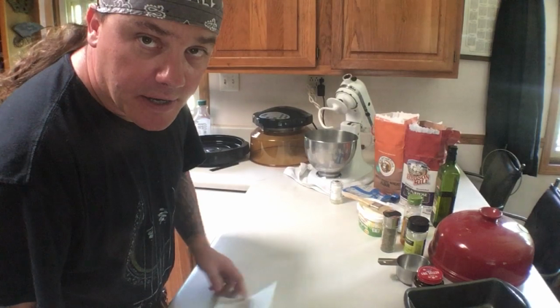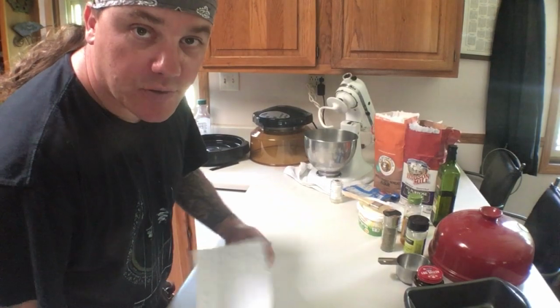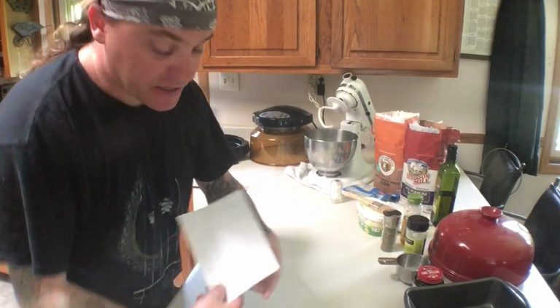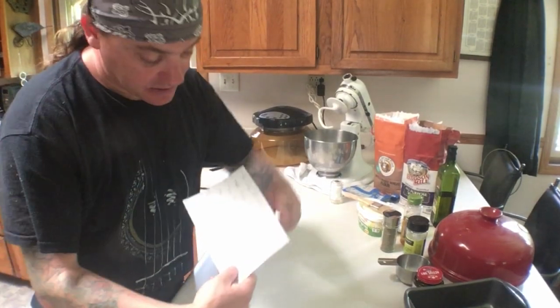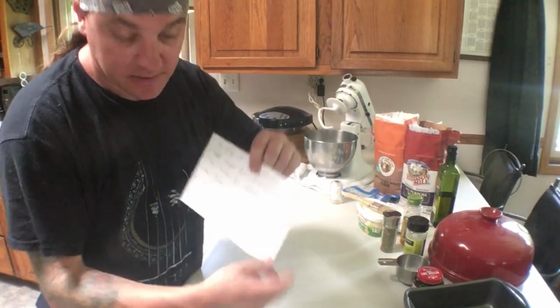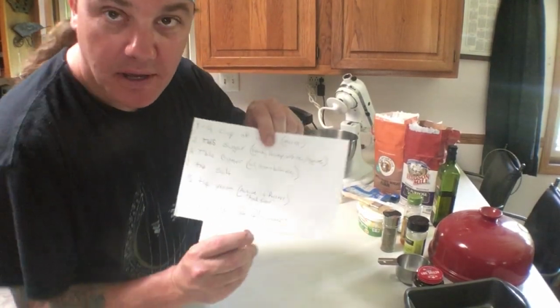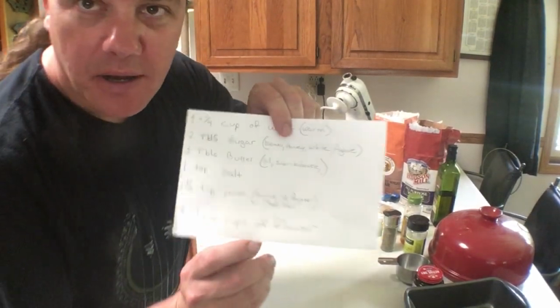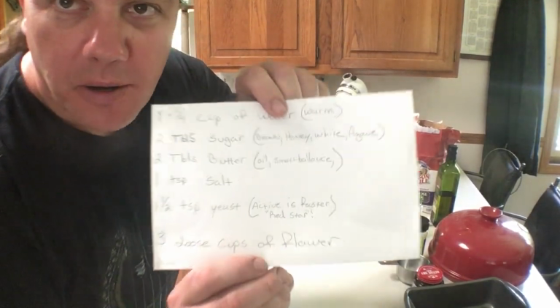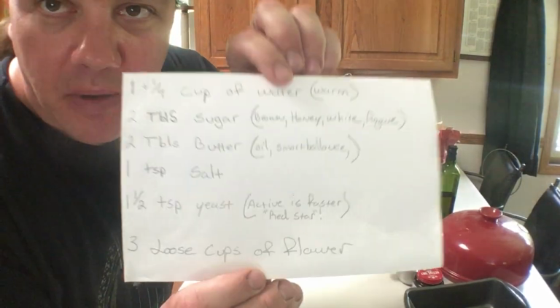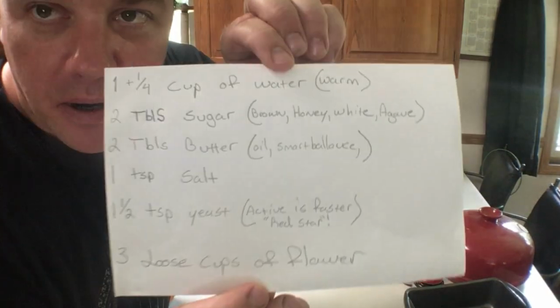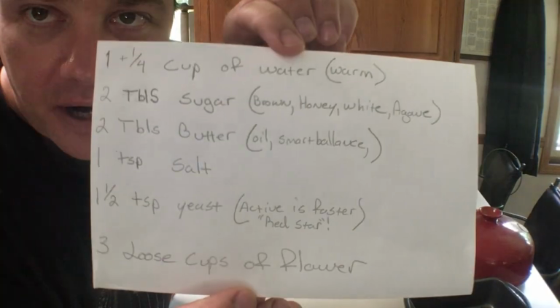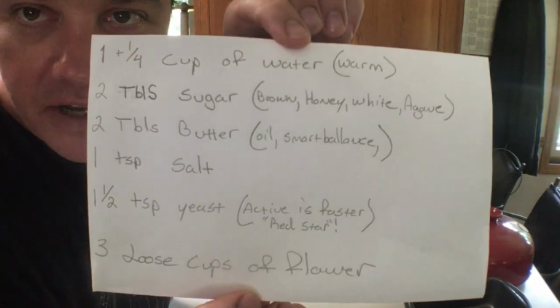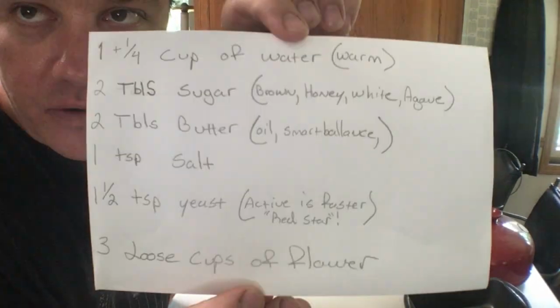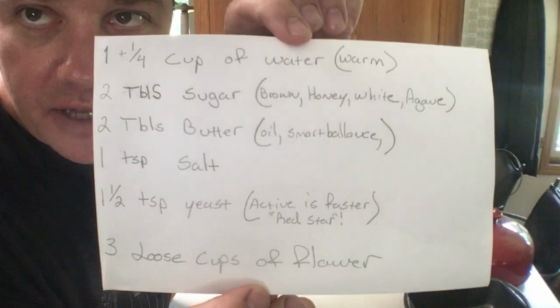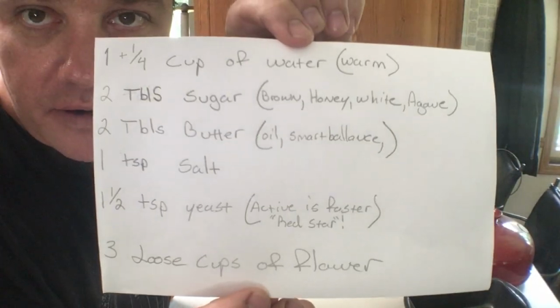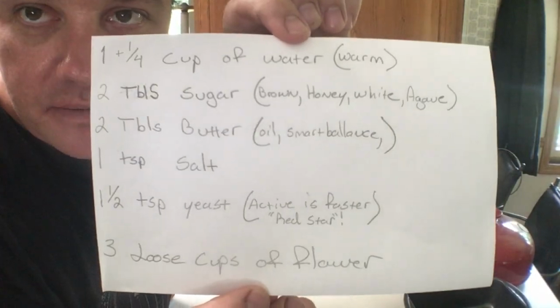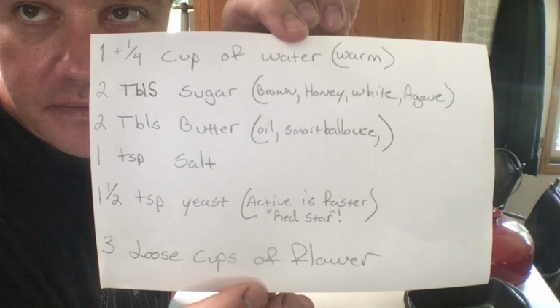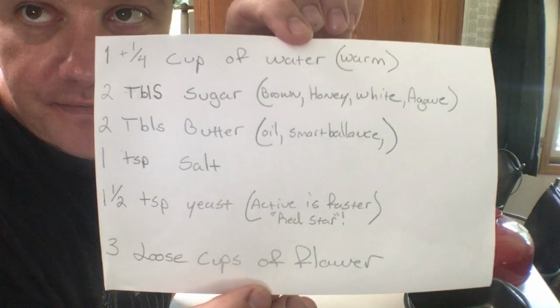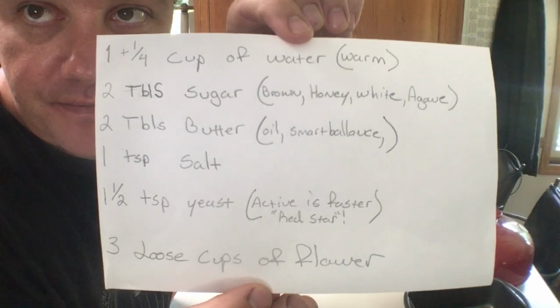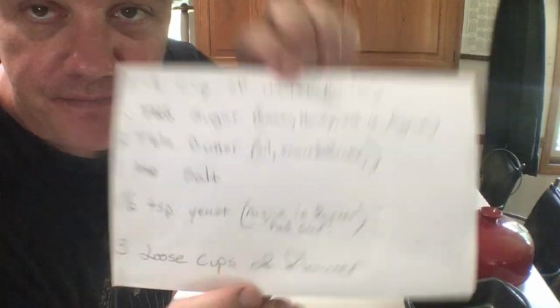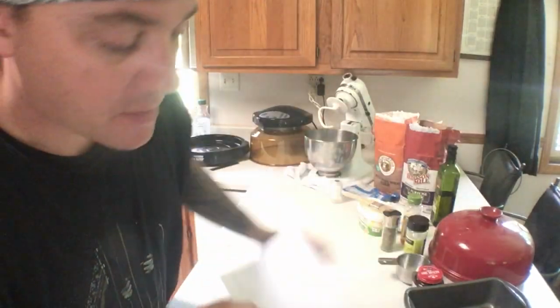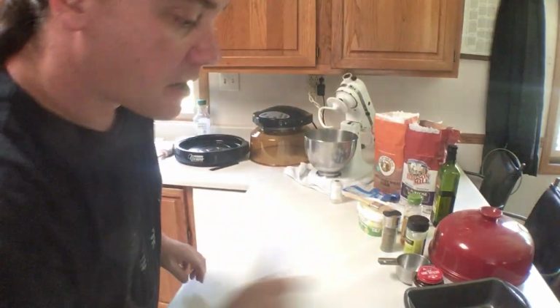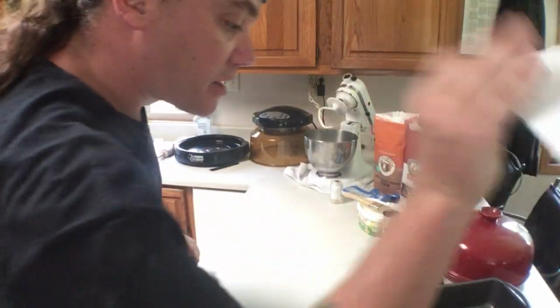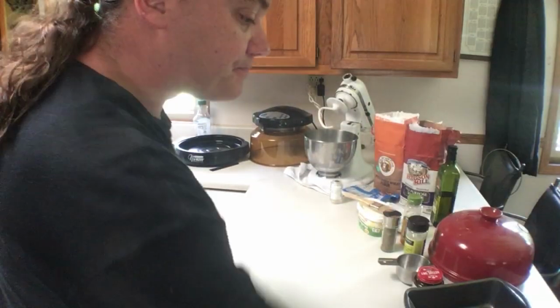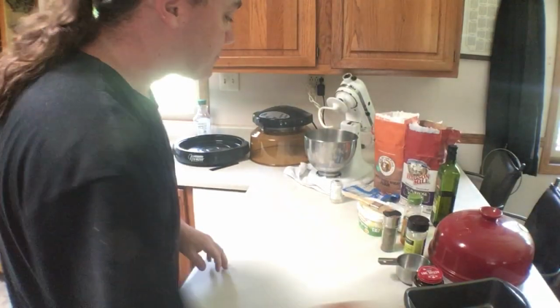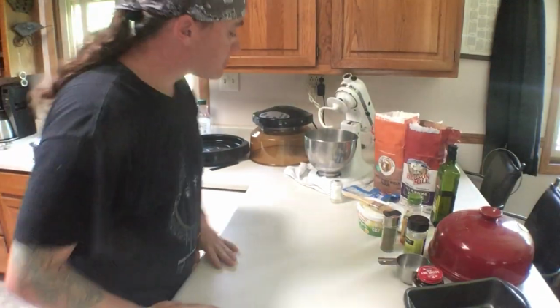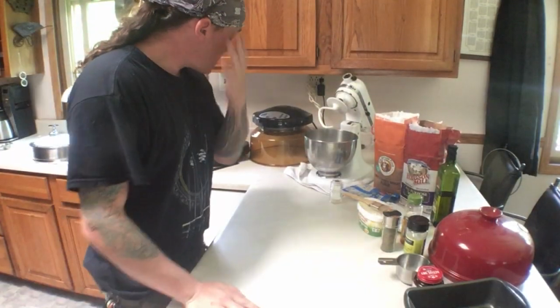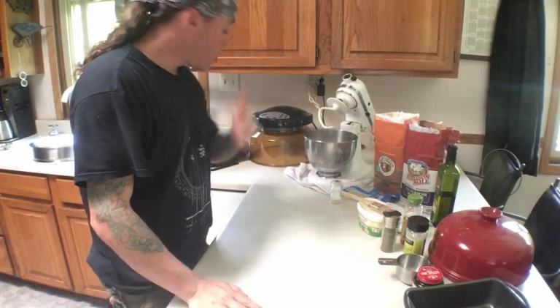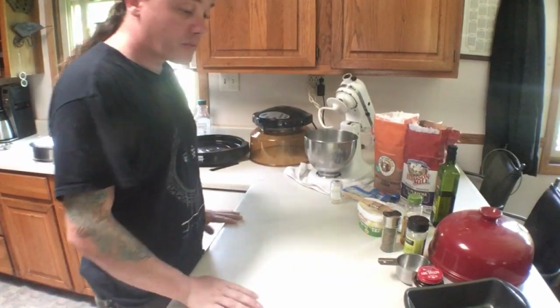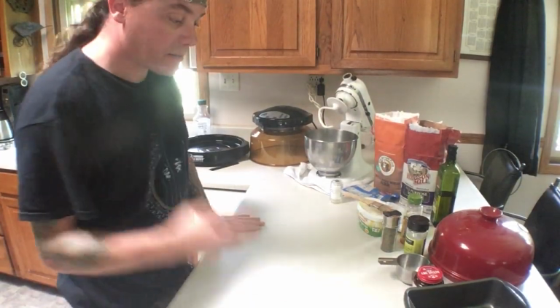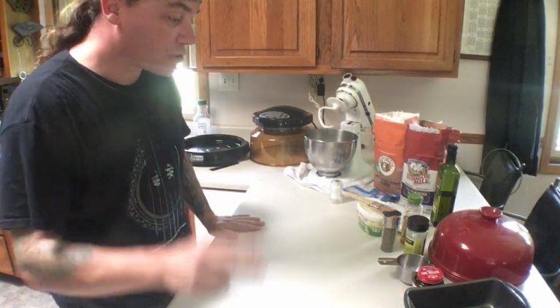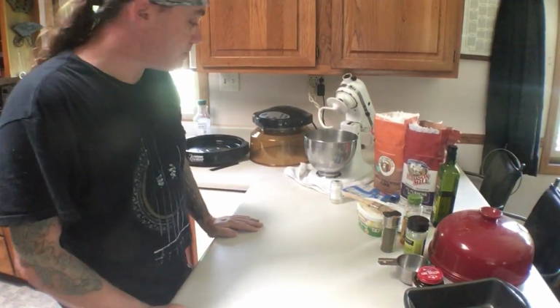Here's your recipe — pause the video and write that down. Alright, homemade bread — I'm going to make two of them.